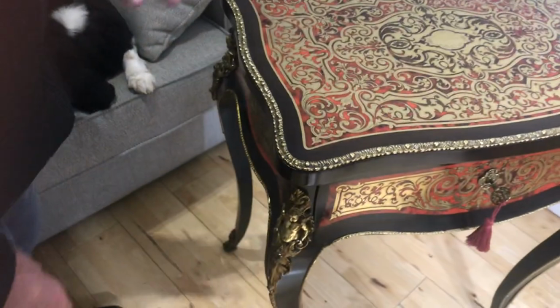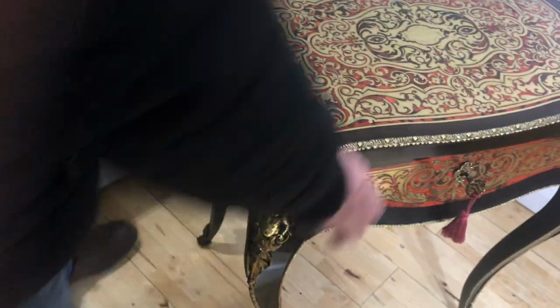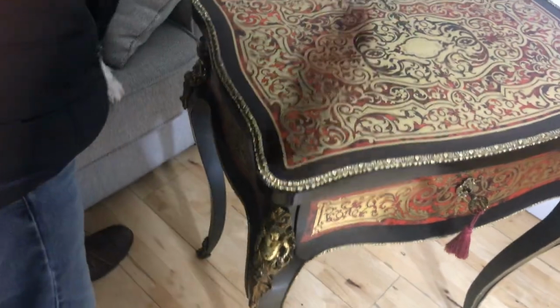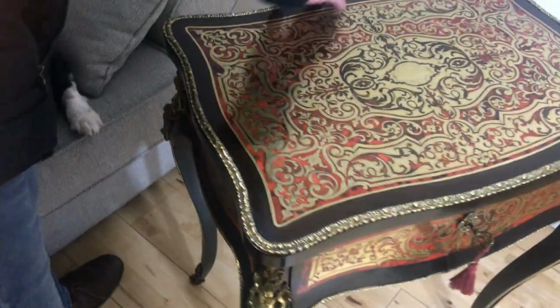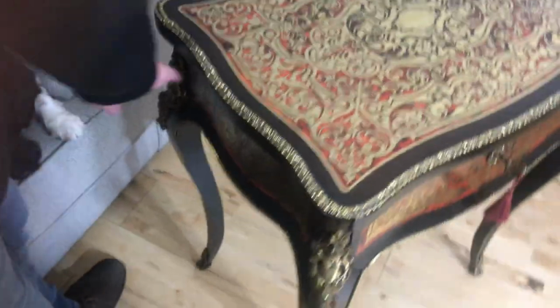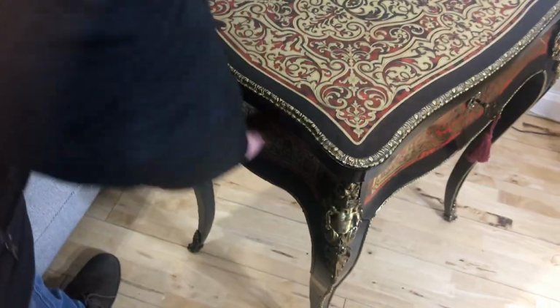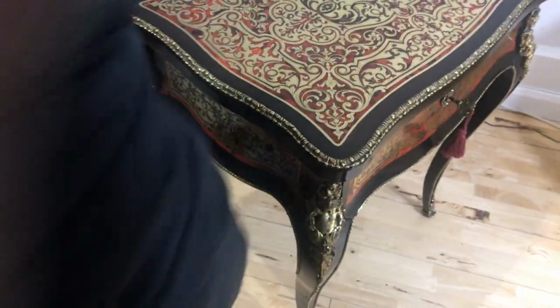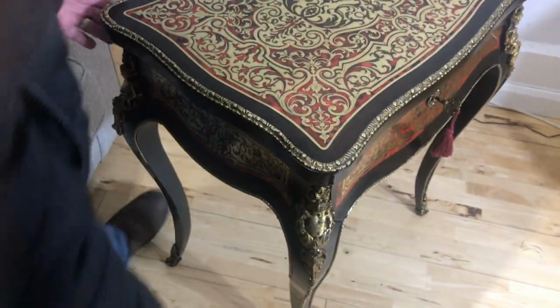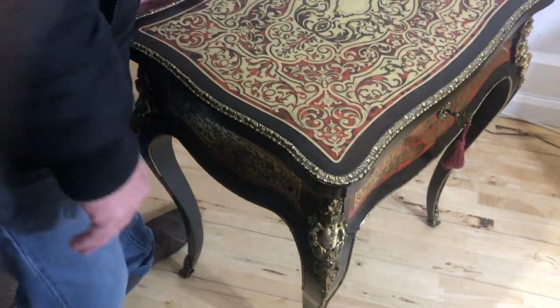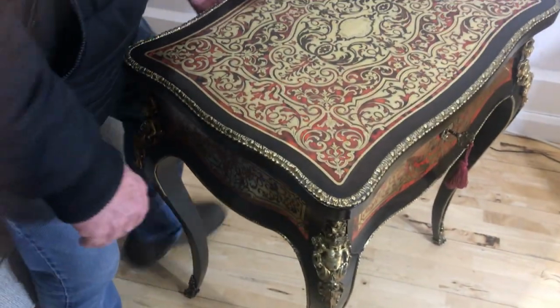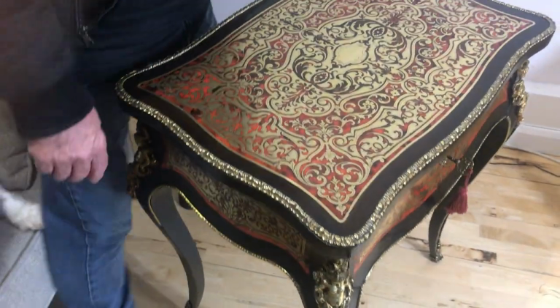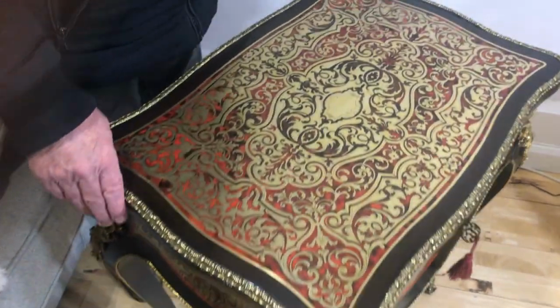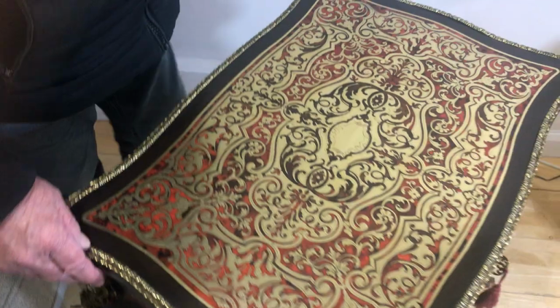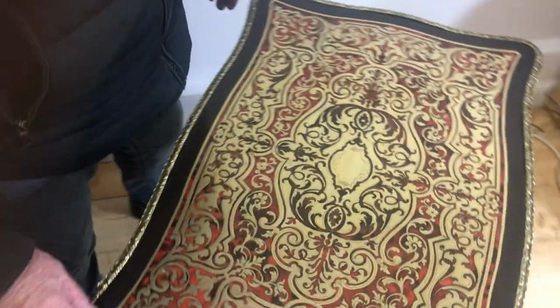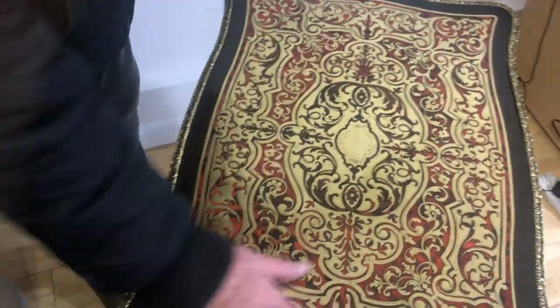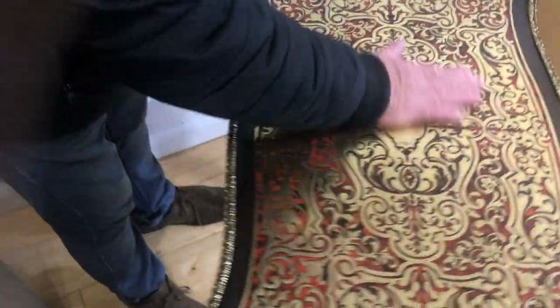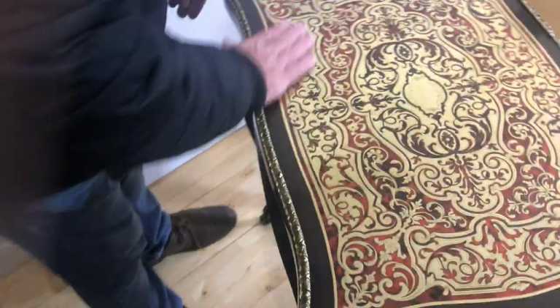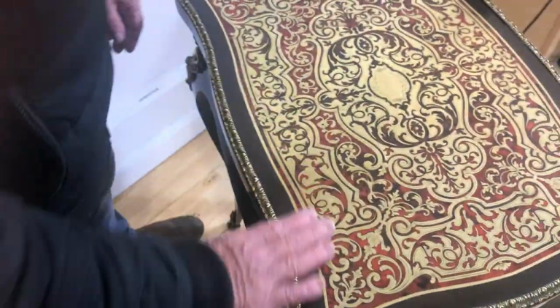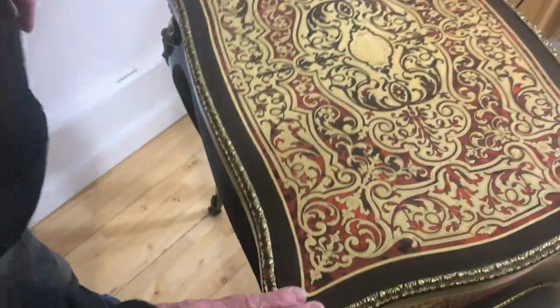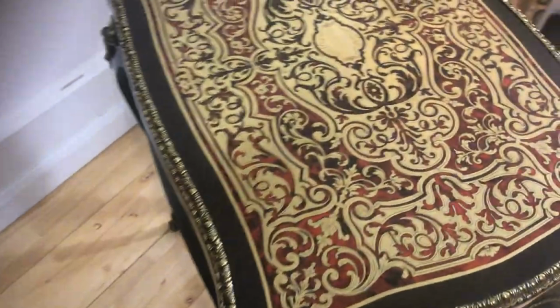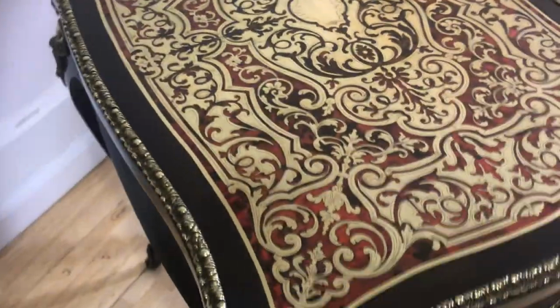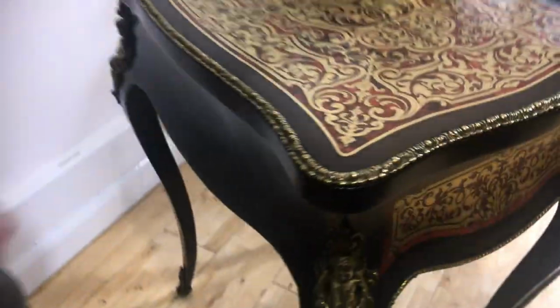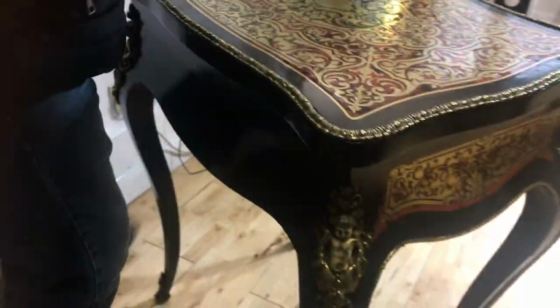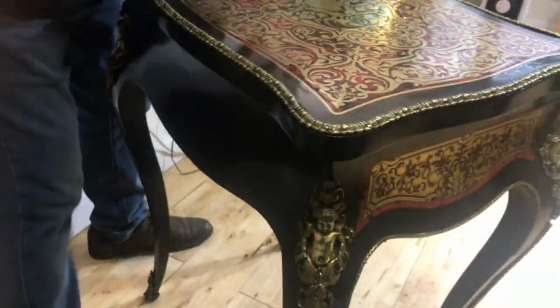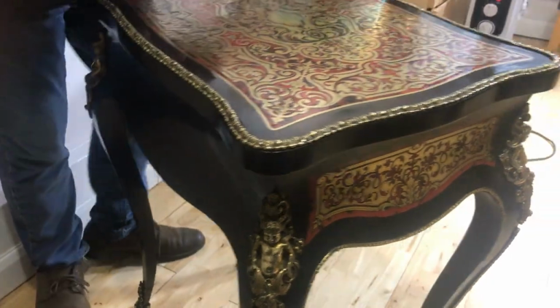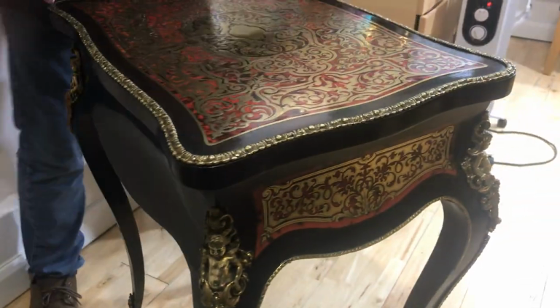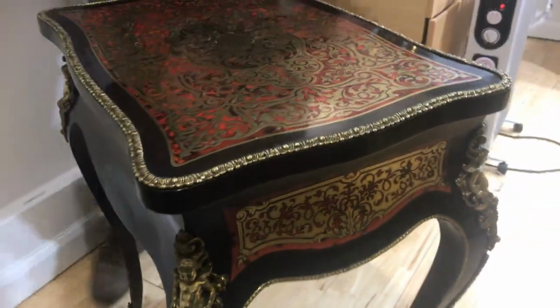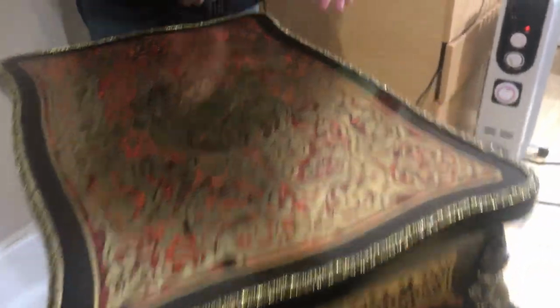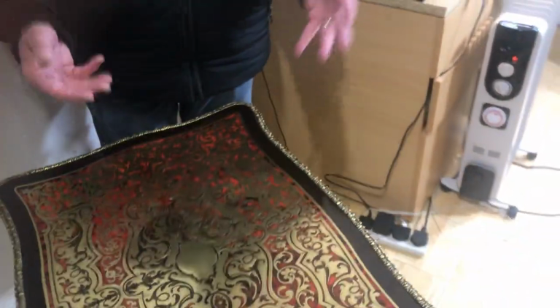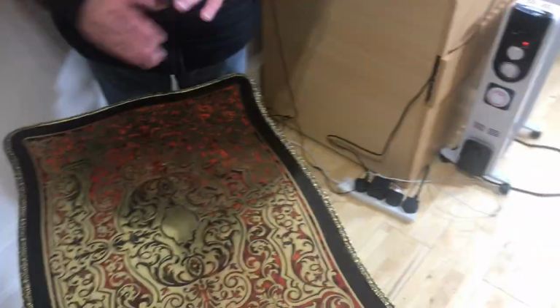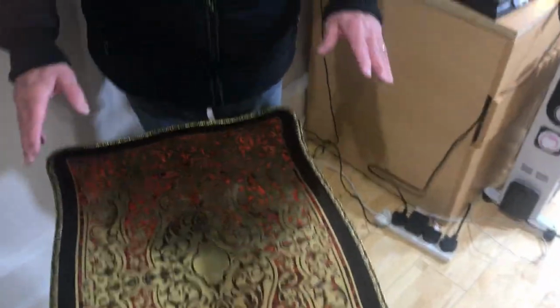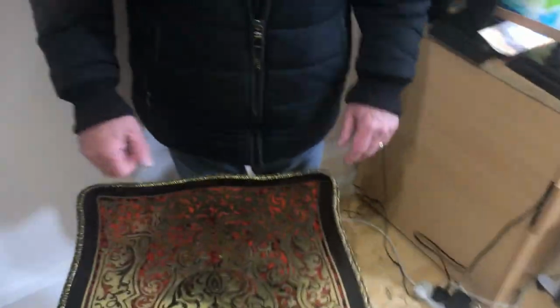The banding goes round the sides of the table. The back is just ebonised fruit wood and it's in lovely condition. It's a great size — it would fit in the bedroom, front room, hall. You could use it anywhere.